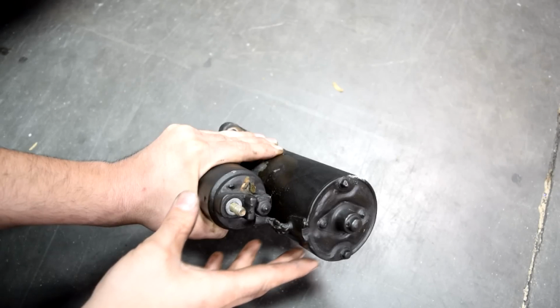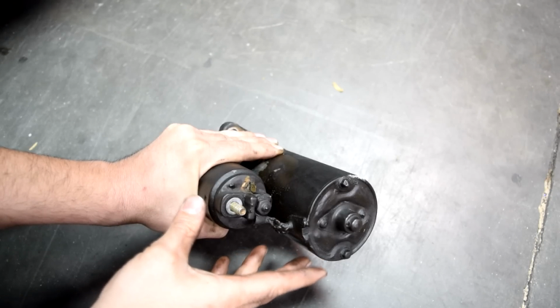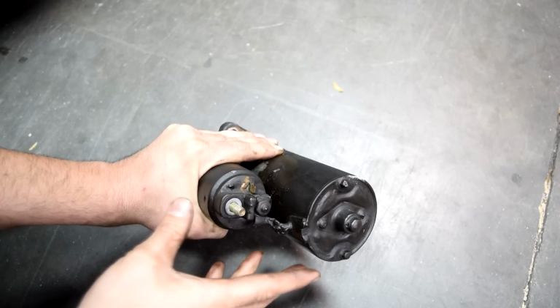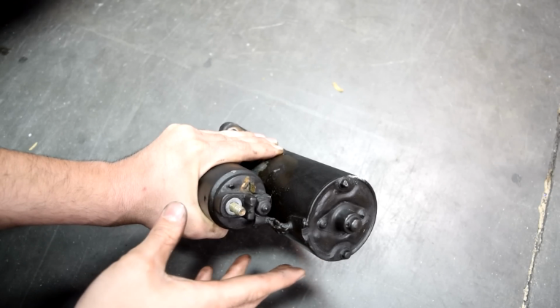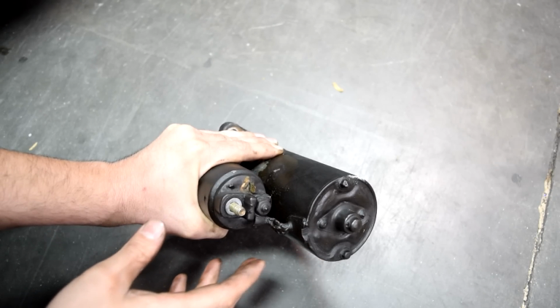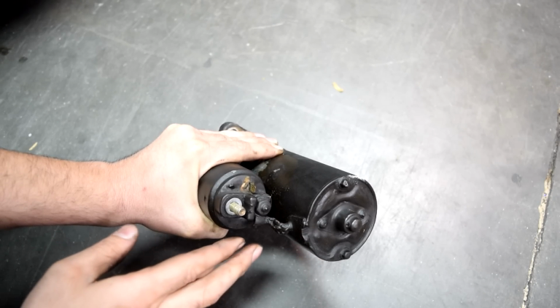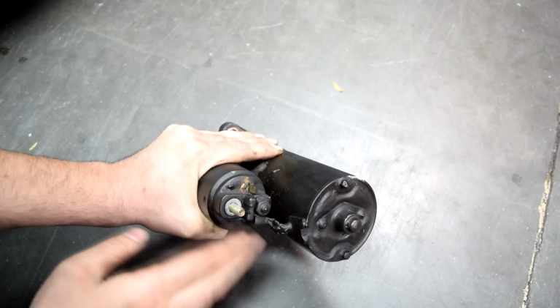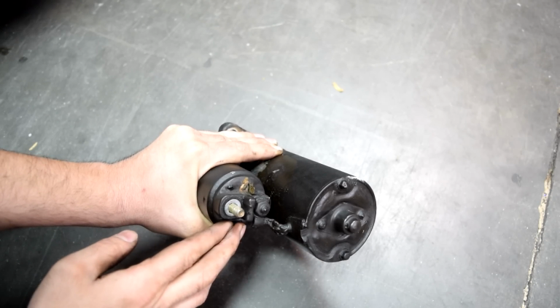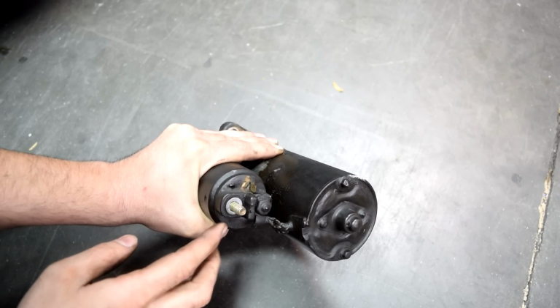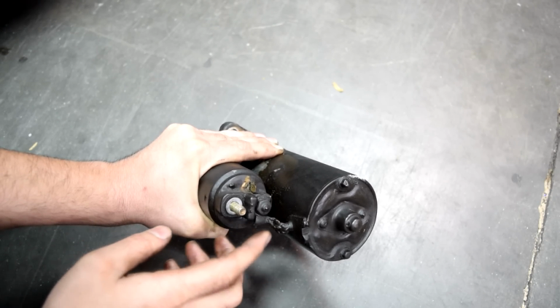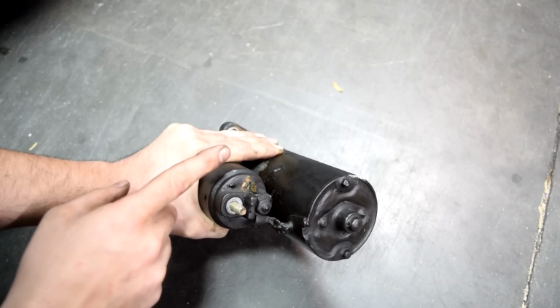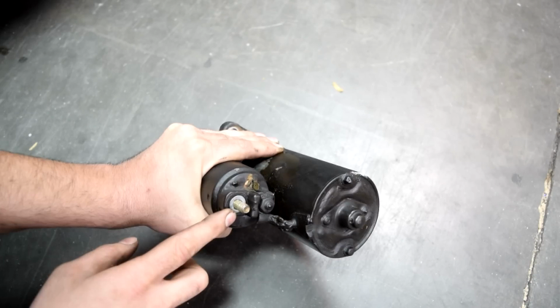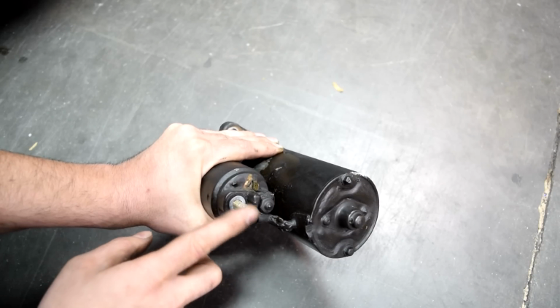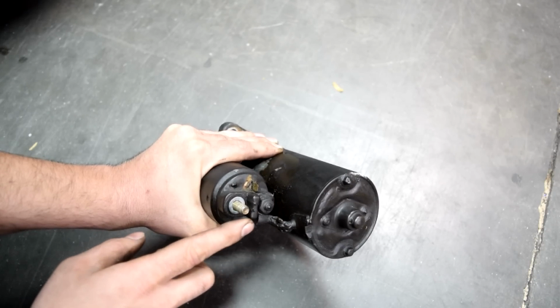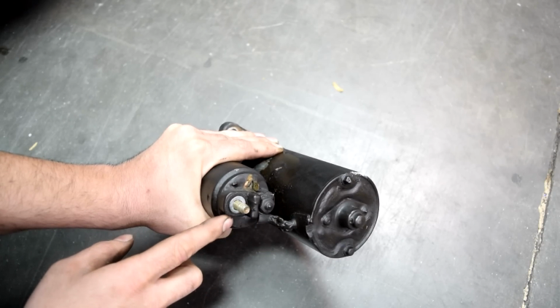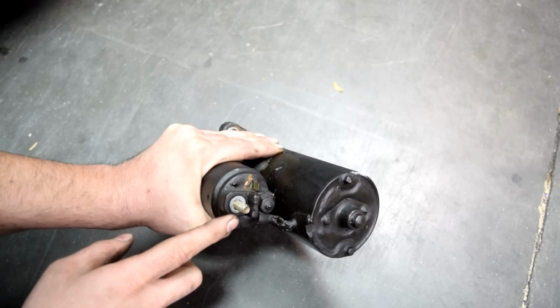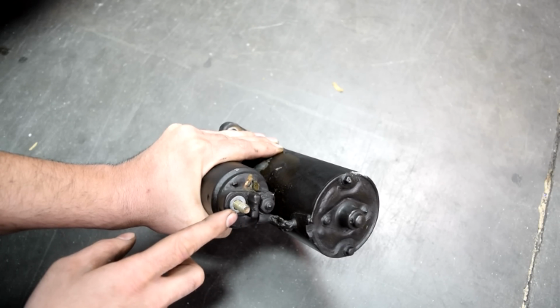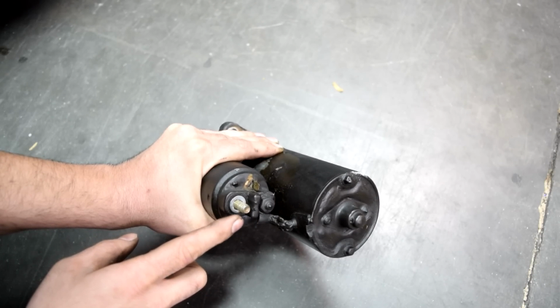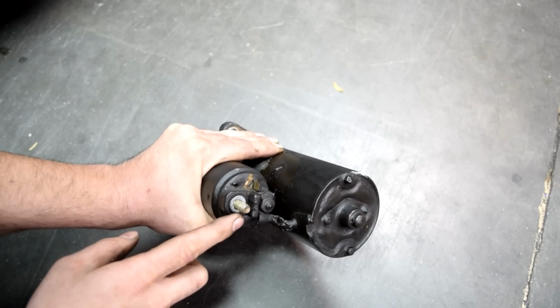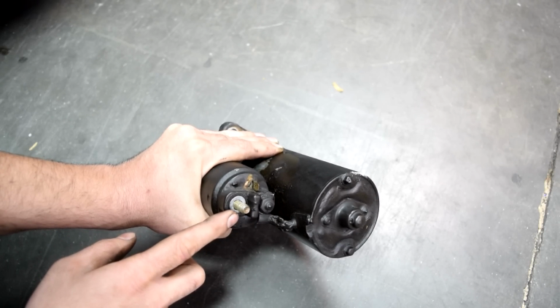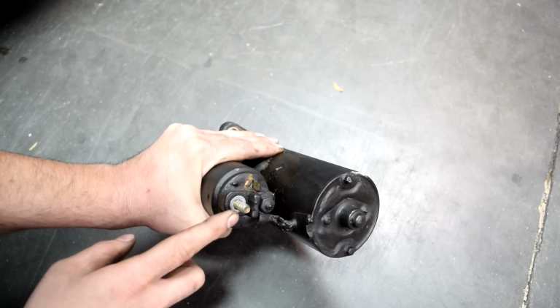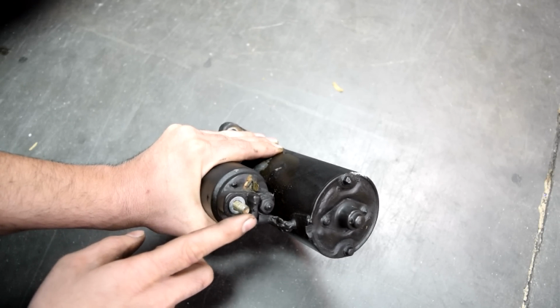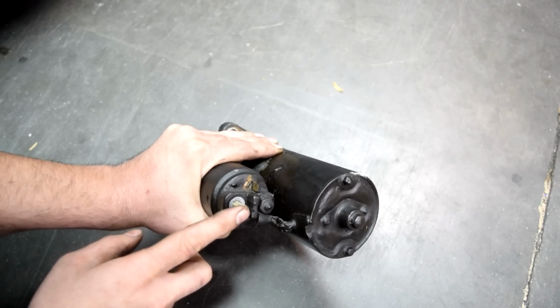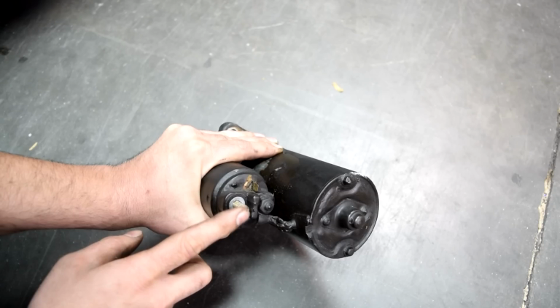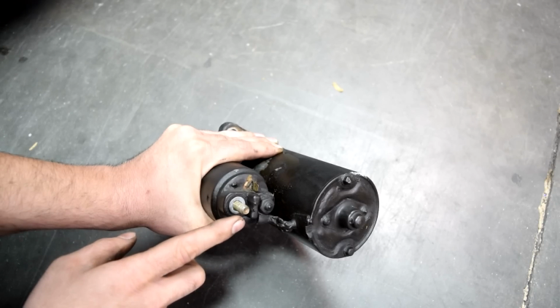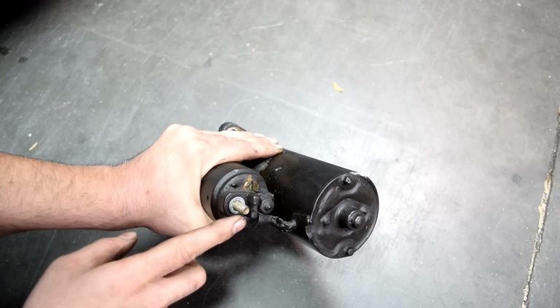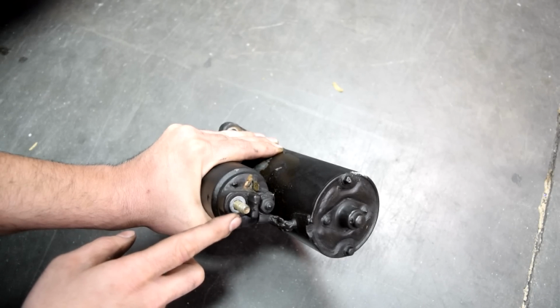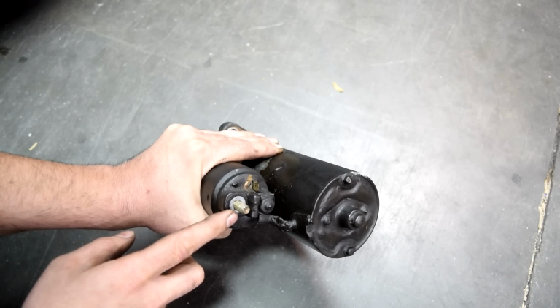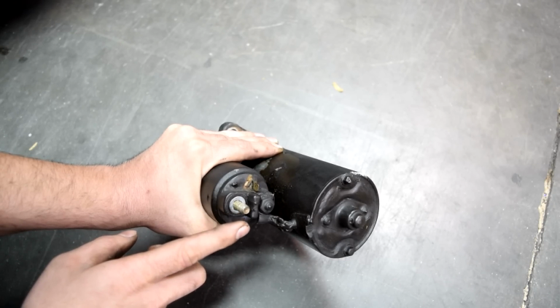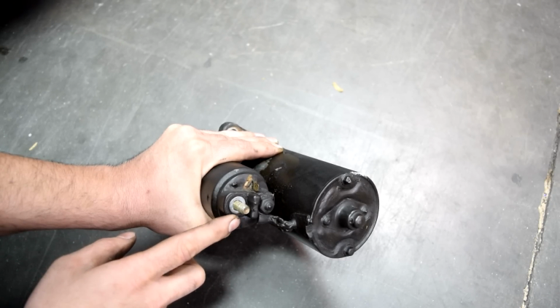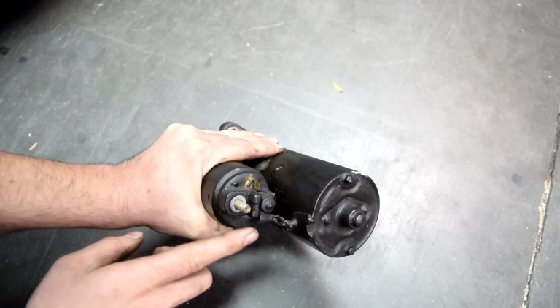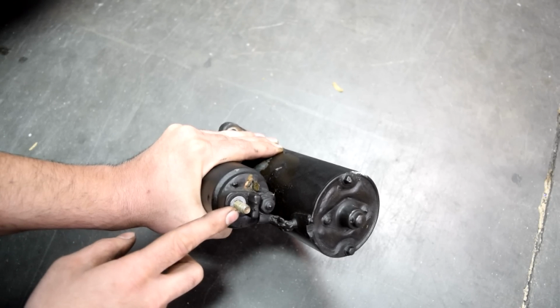So the way almost all starters work is basically on the back of your solenoid you're going to have 3 posts. You'll have a post like this and you'll have usually a thick cable supplying this post with a constant supply of 12-volt battery voltage.